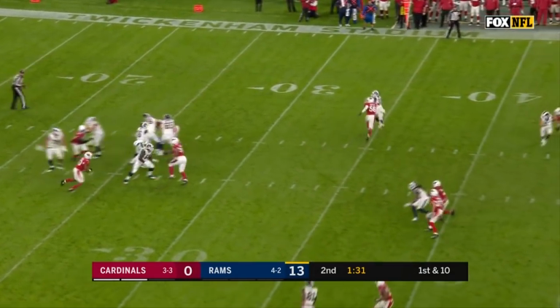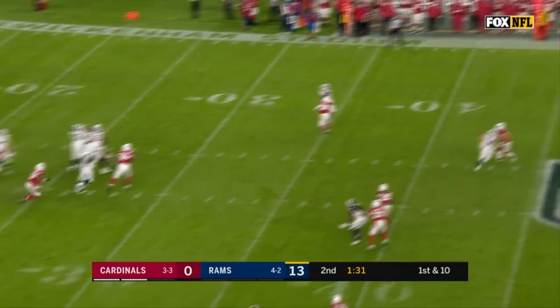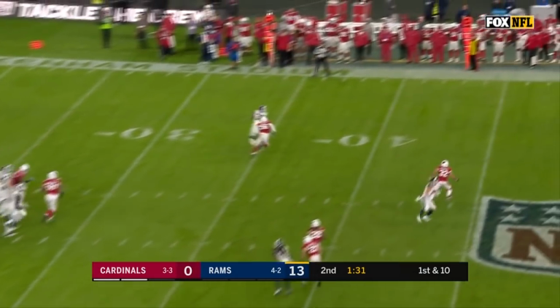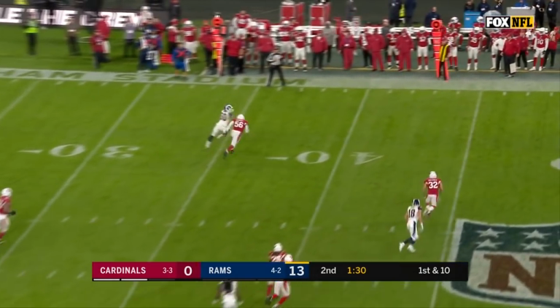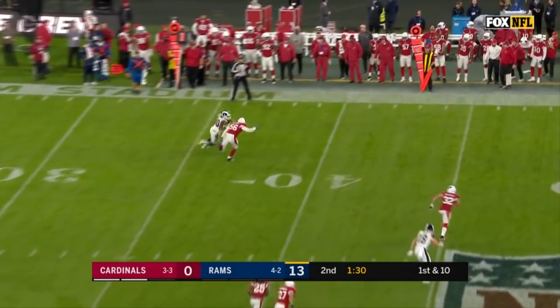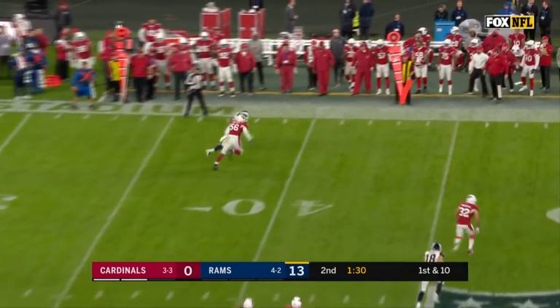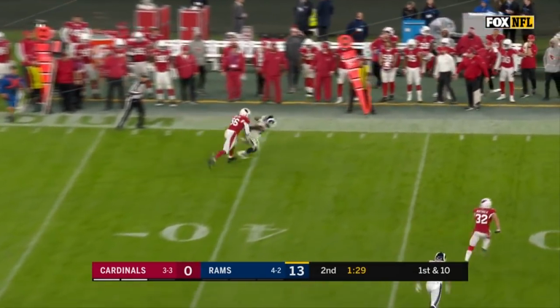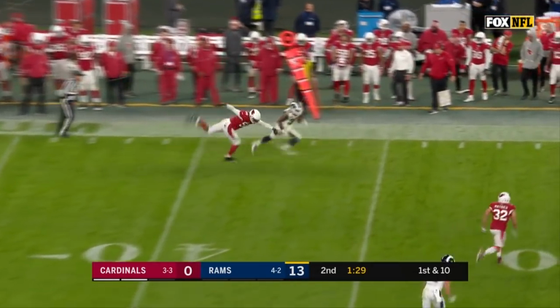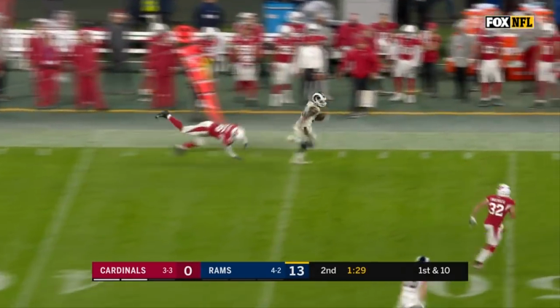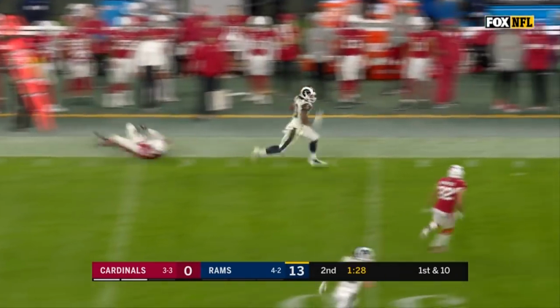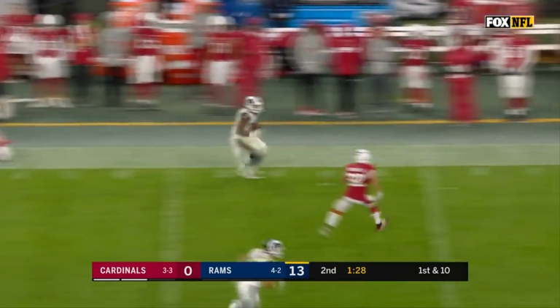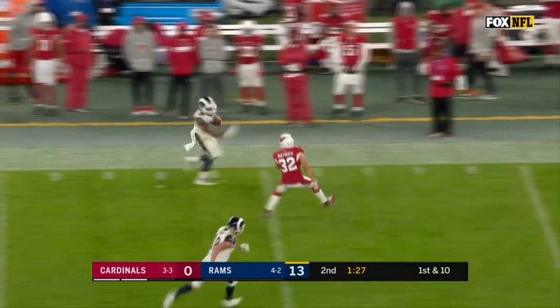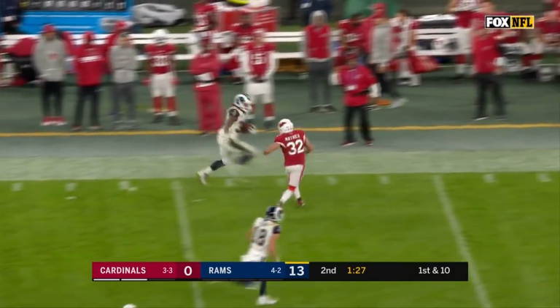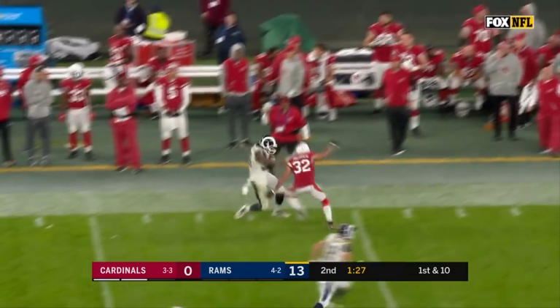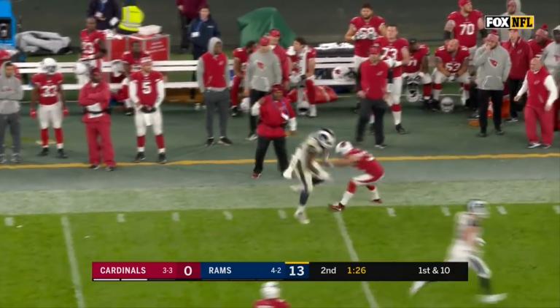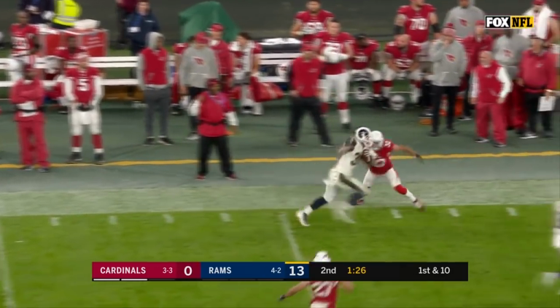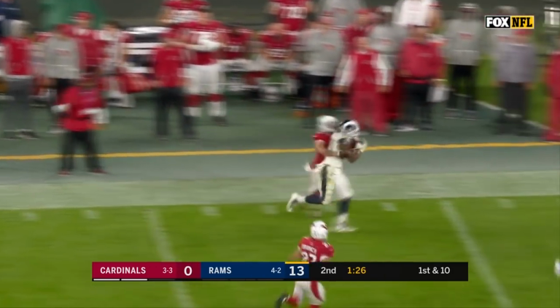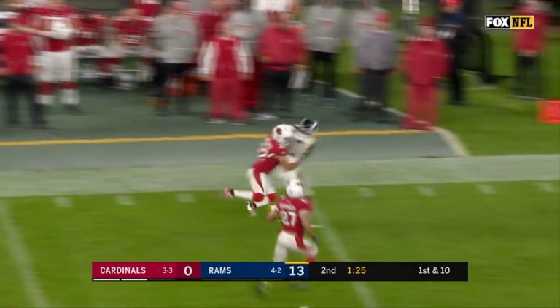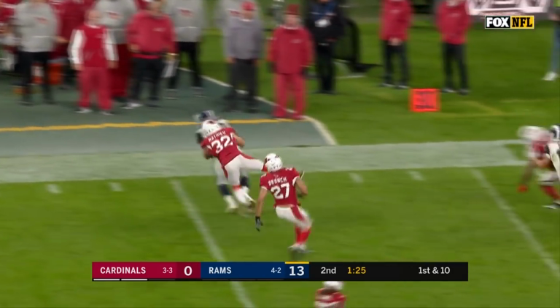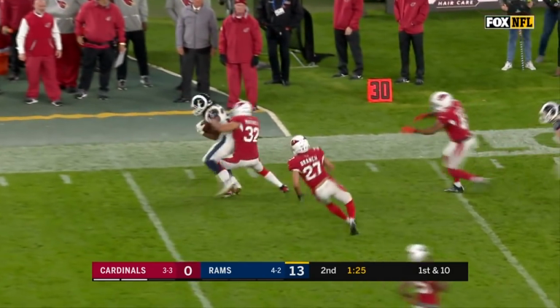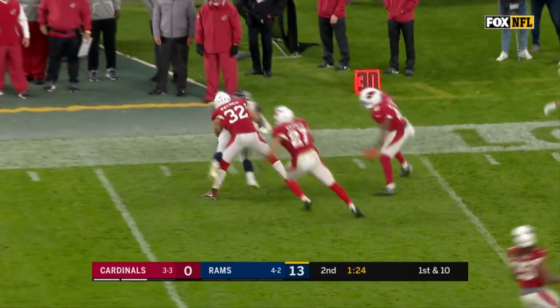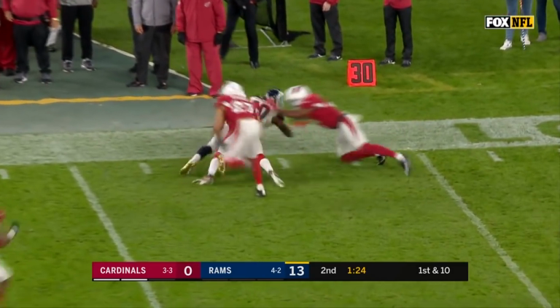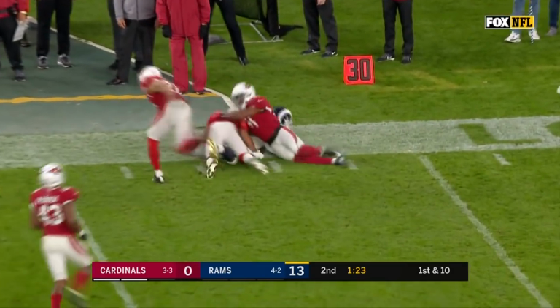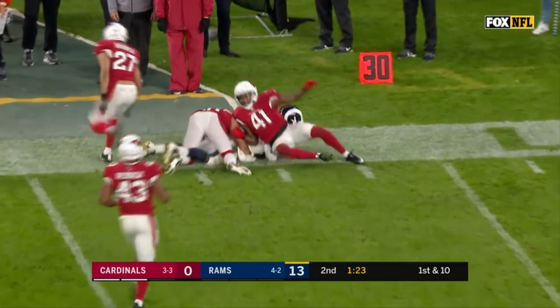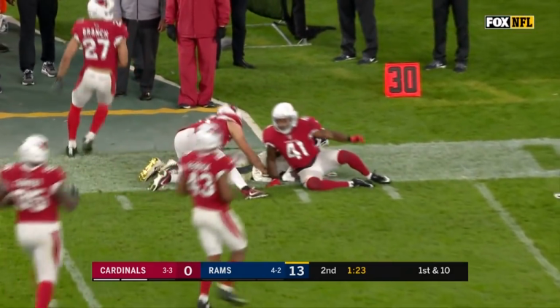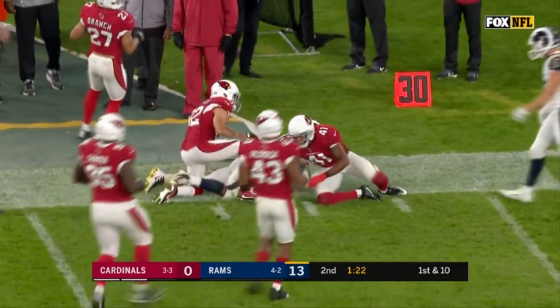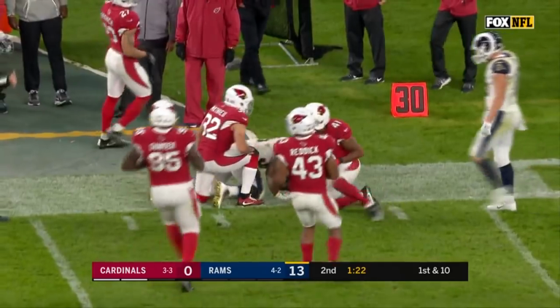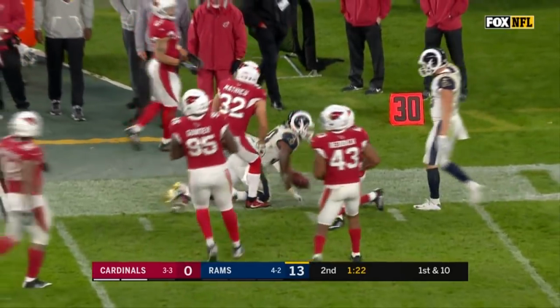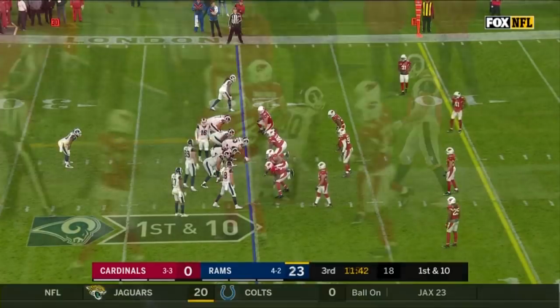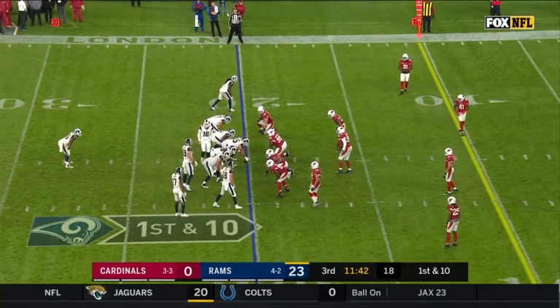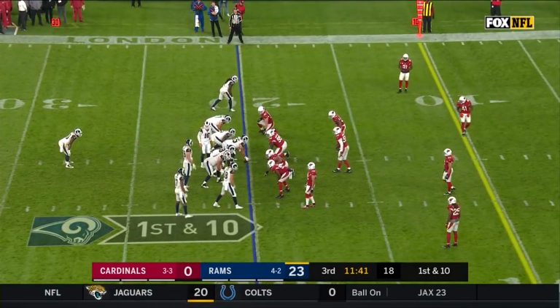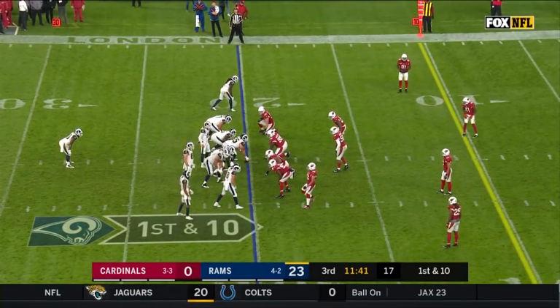Goff slips, regains his footing, hits Todd Gurley, who breaks away. And Gurley stays in bounds and is wrestled down by Tyron Matthew. First down in the game for the Rams.